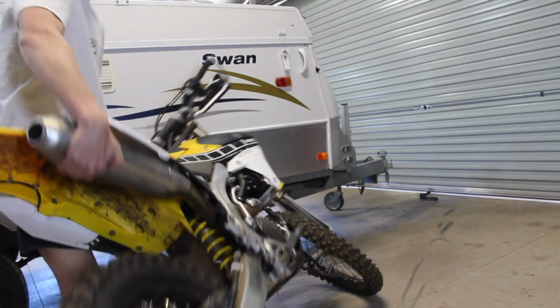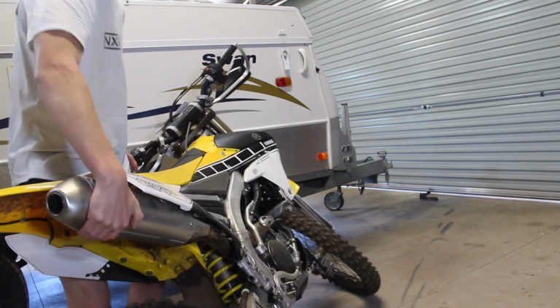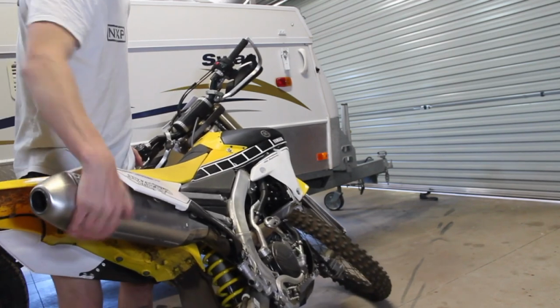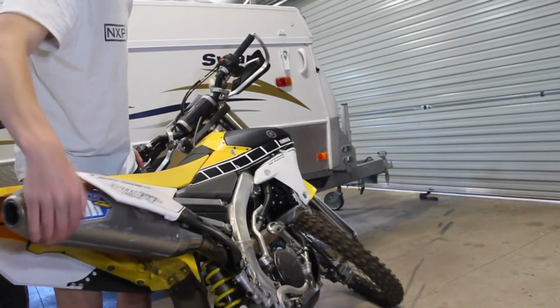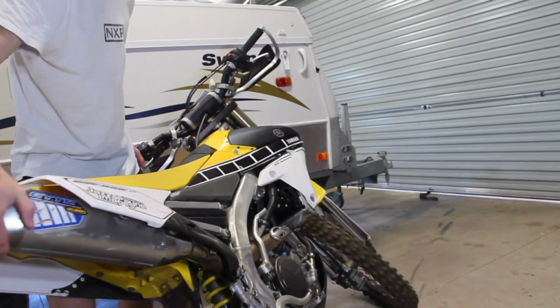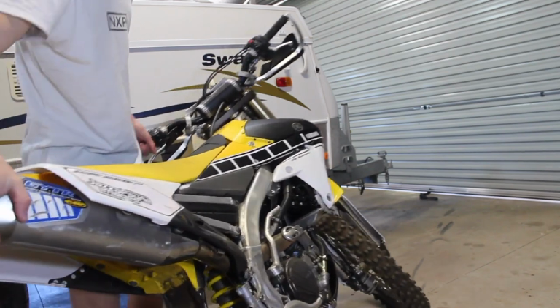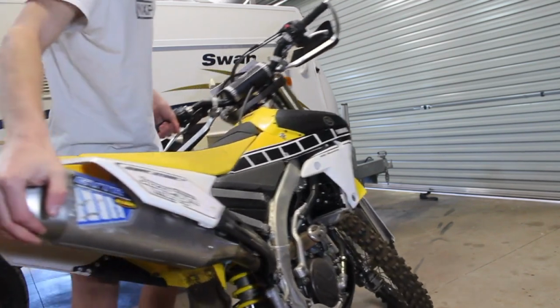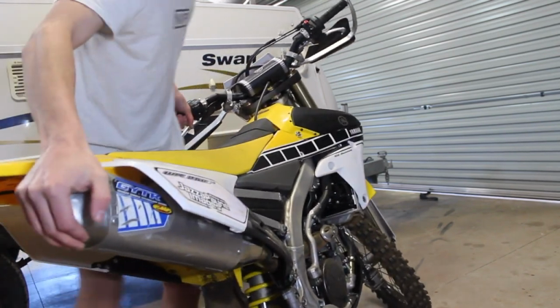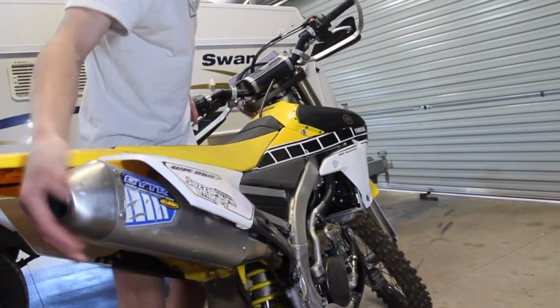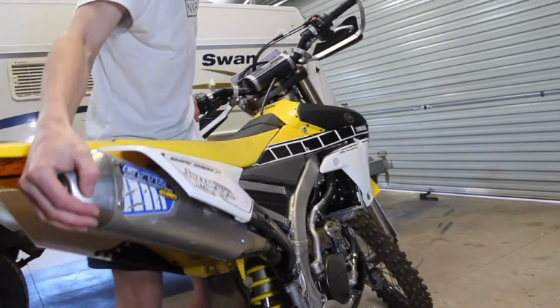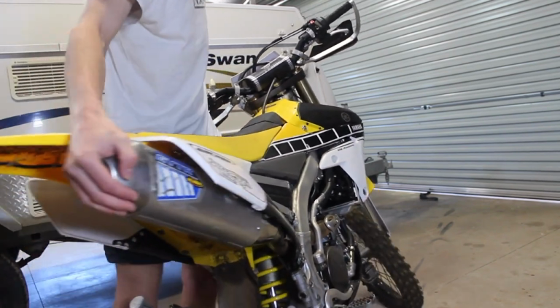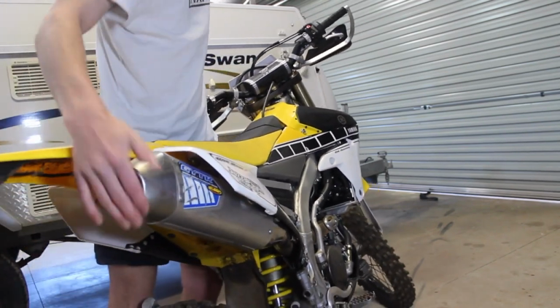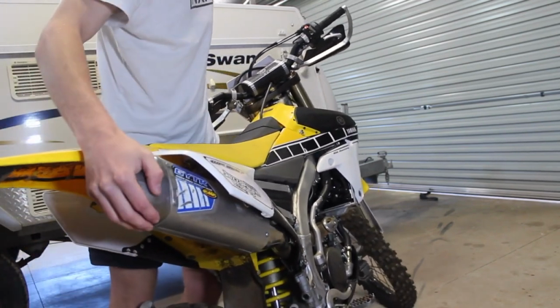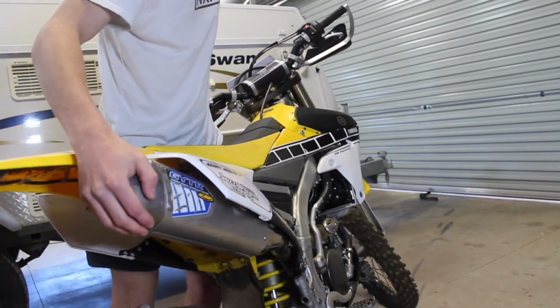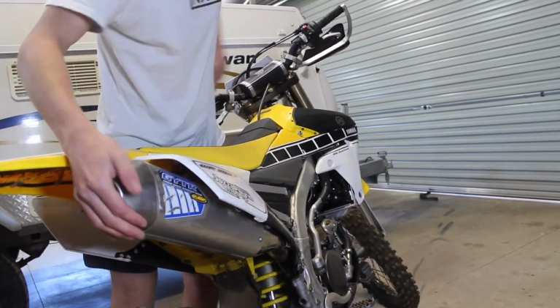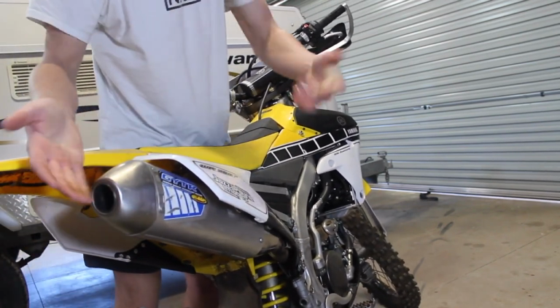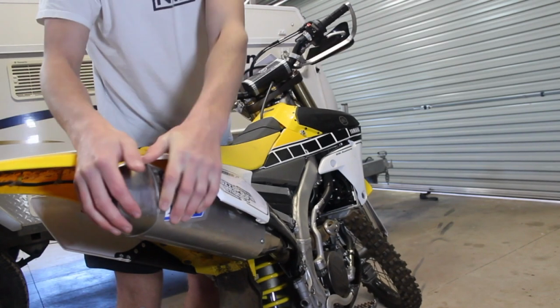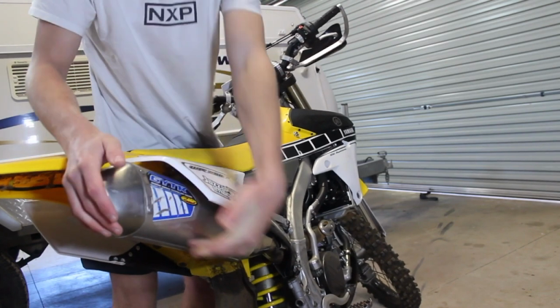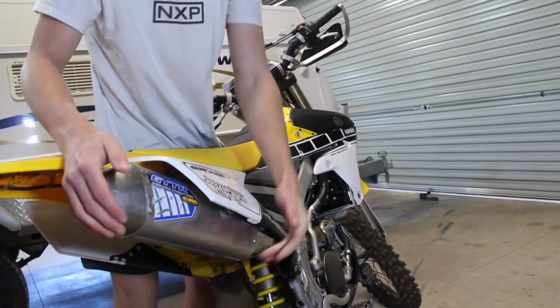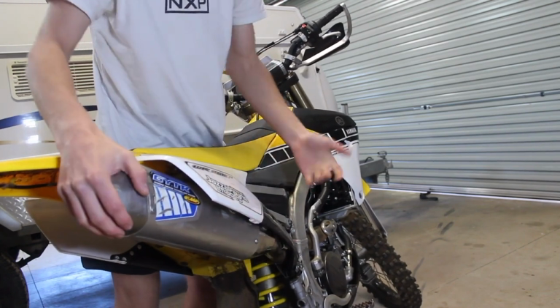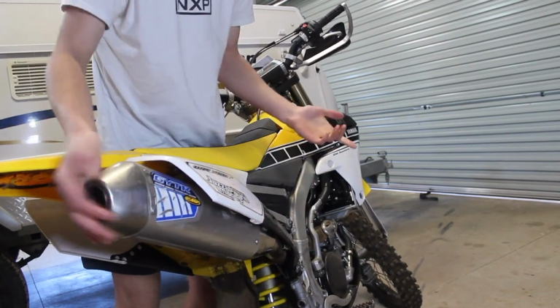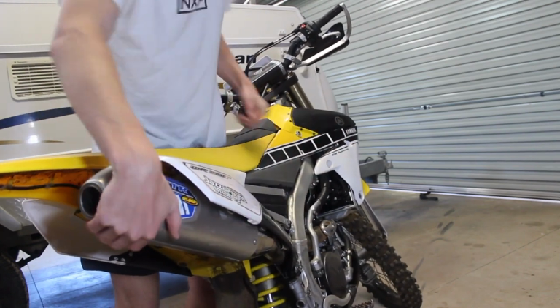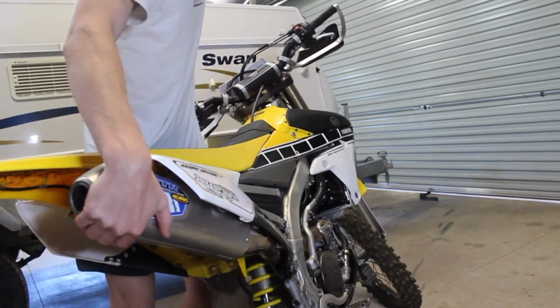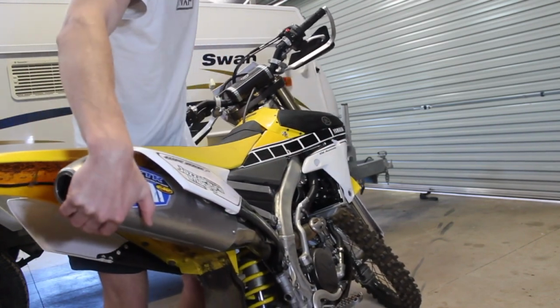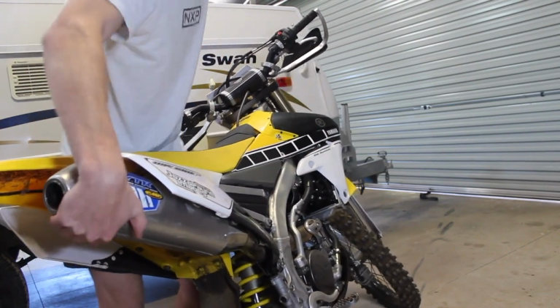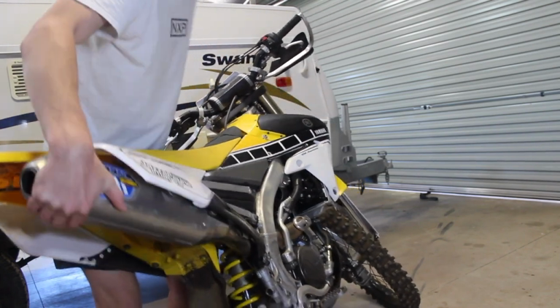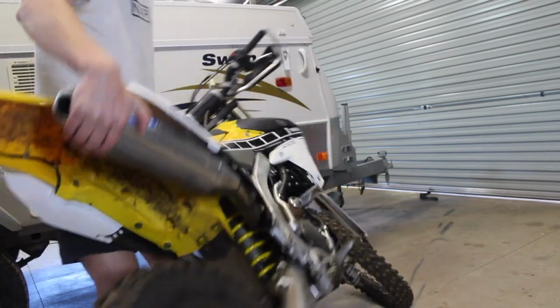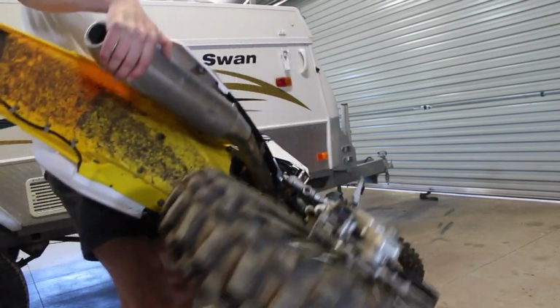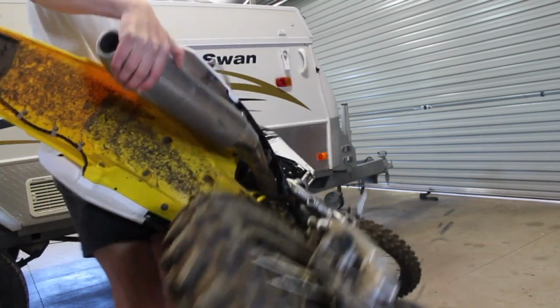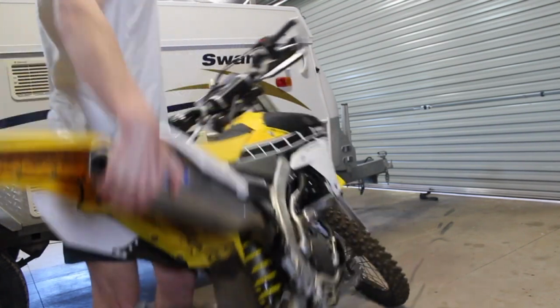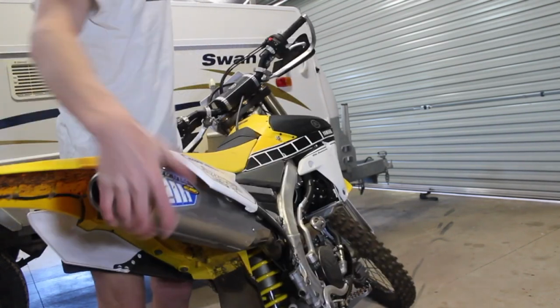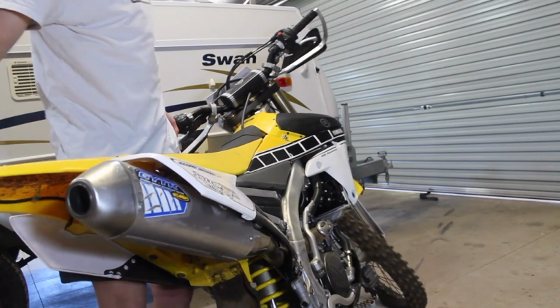I'll pull it up from the back of the exhaust, which is probably the weakest point due to how much overhang there is. And I can pick up the whole bike comfortably like that — and that's fine.